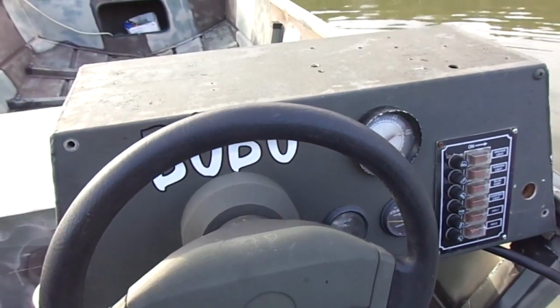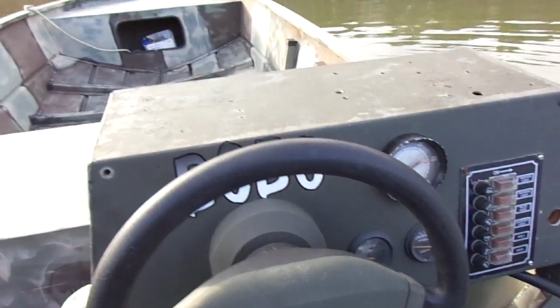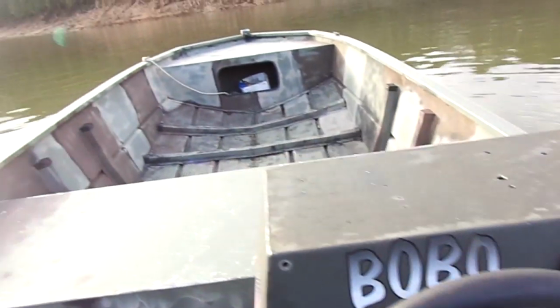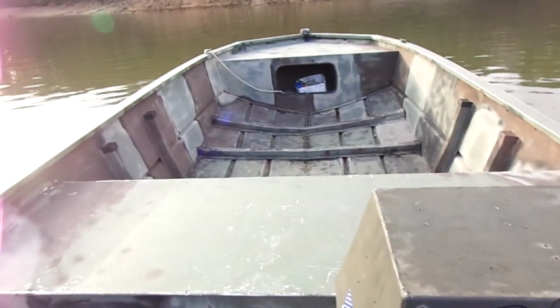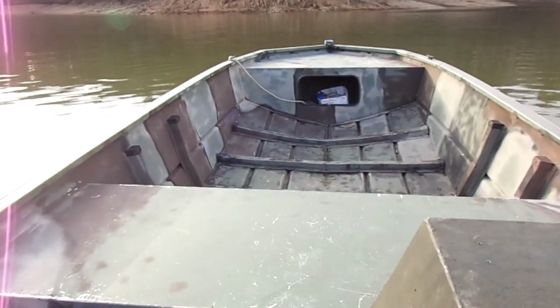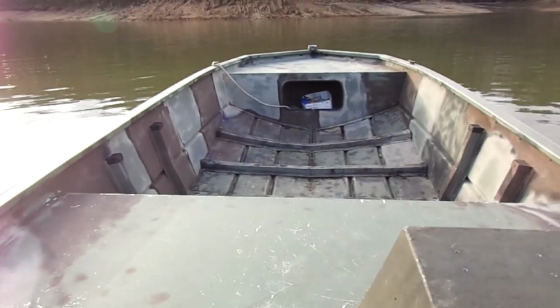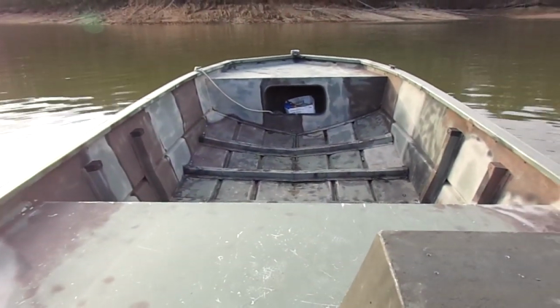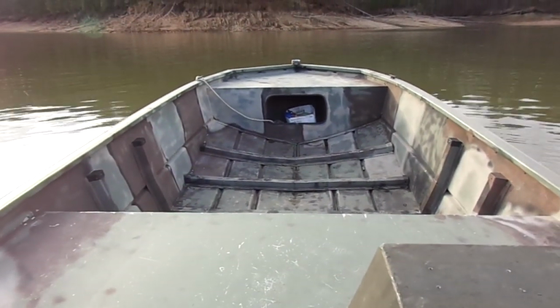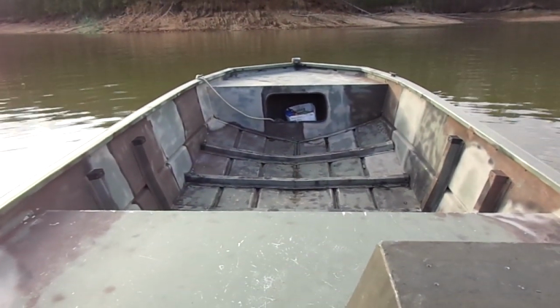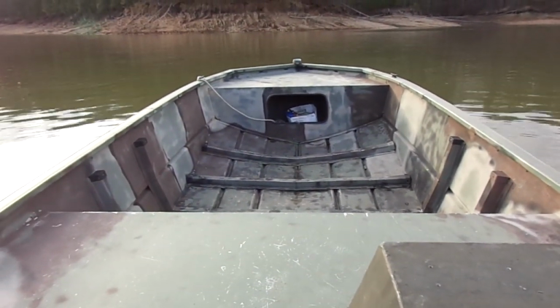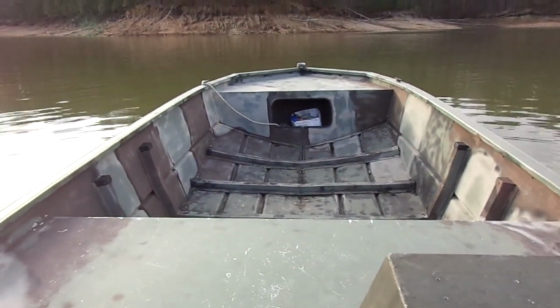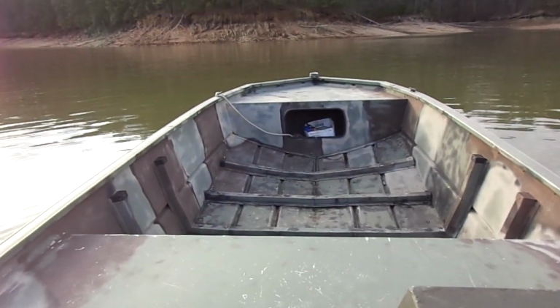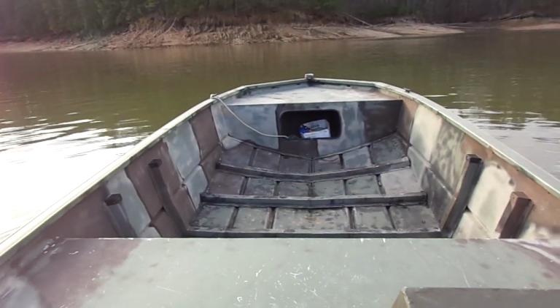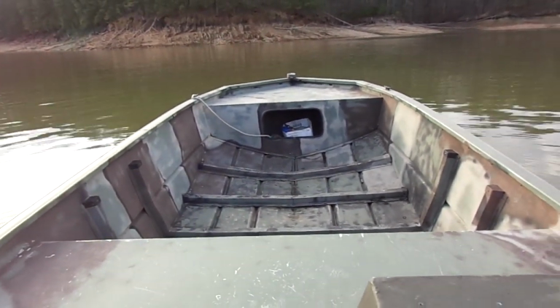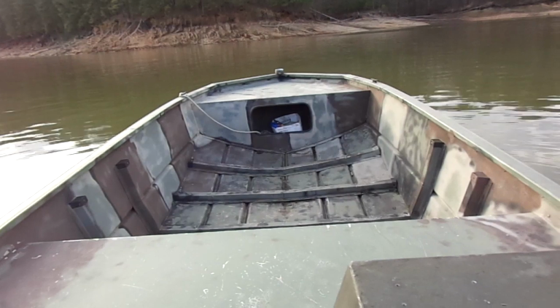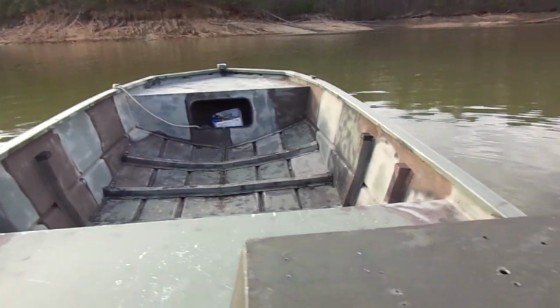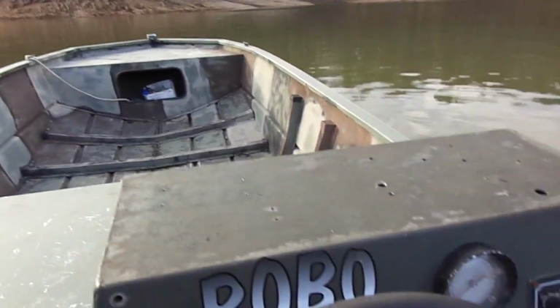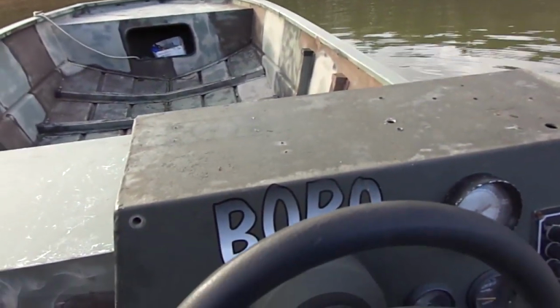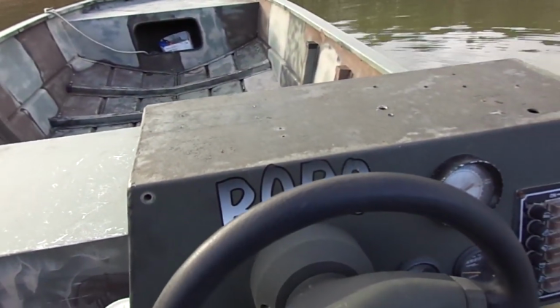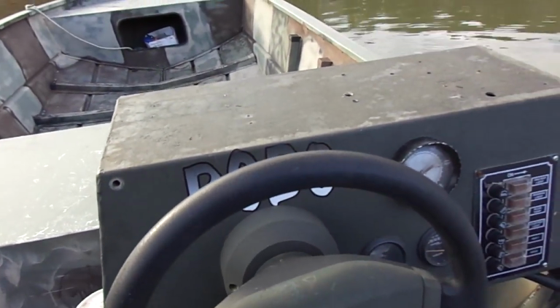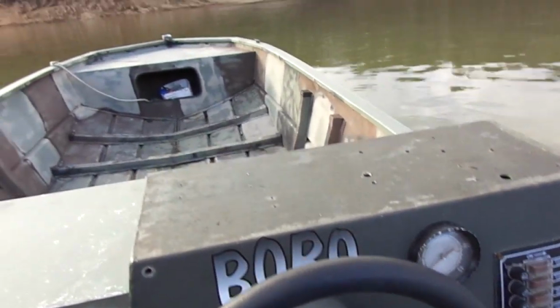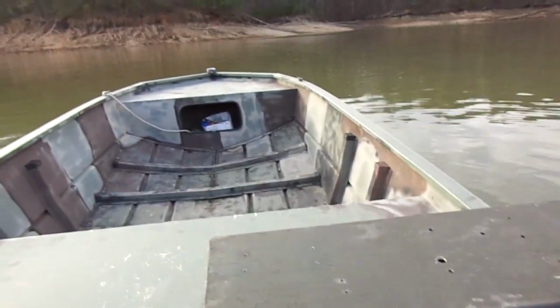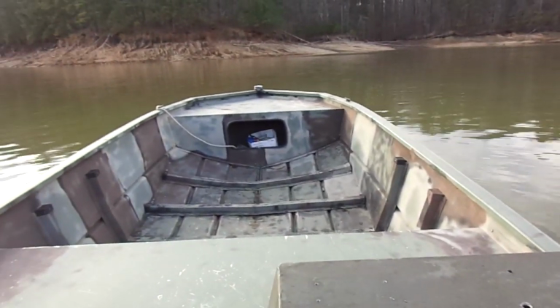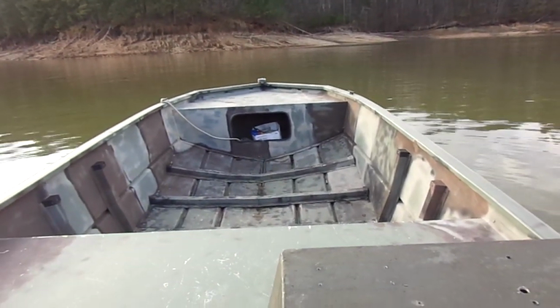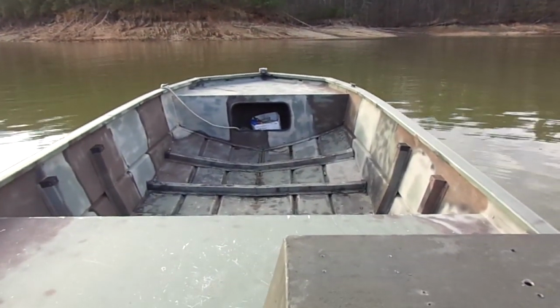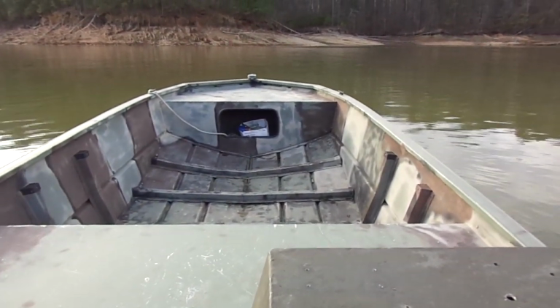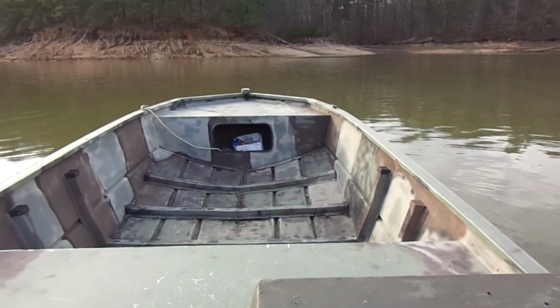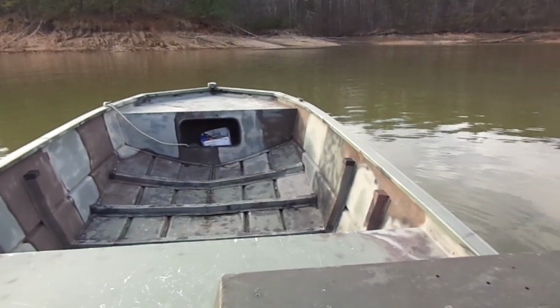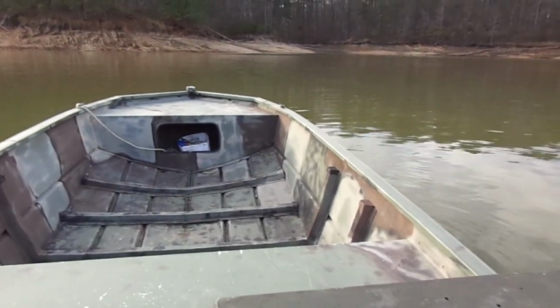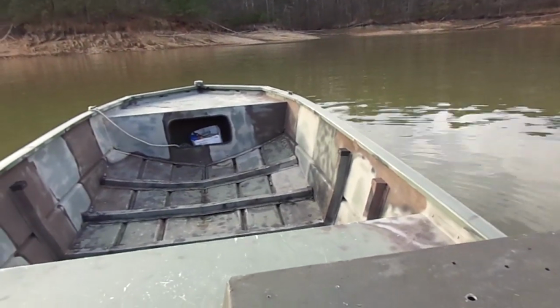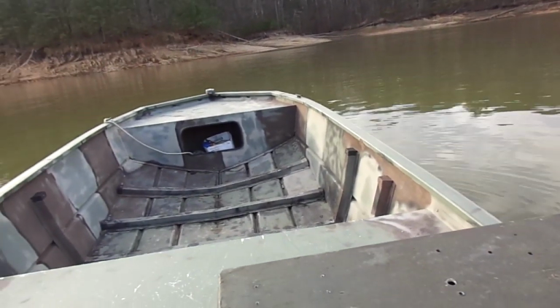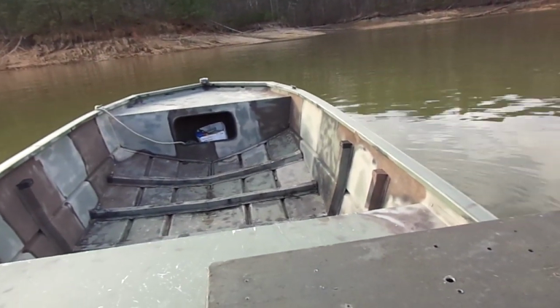I'm gonna test it on a 1650 aluminum flat bottom boat with modified vinos. I'm gonna be steering with a steering wheel because it's almost impassable otherwise.